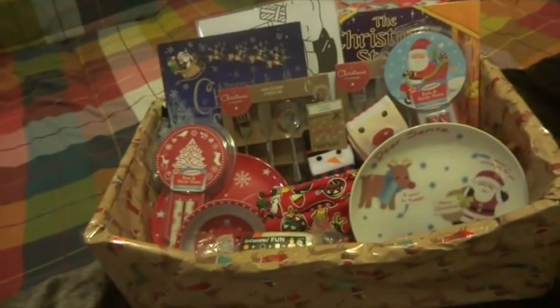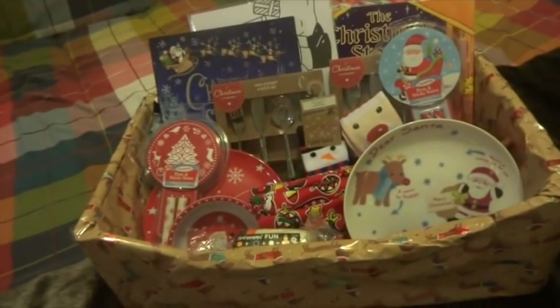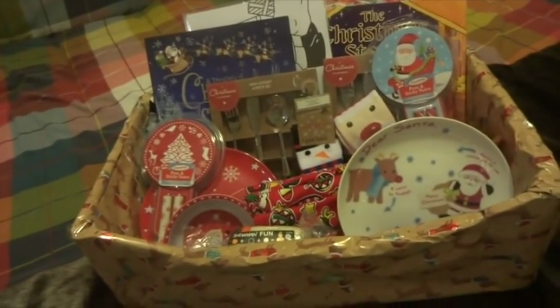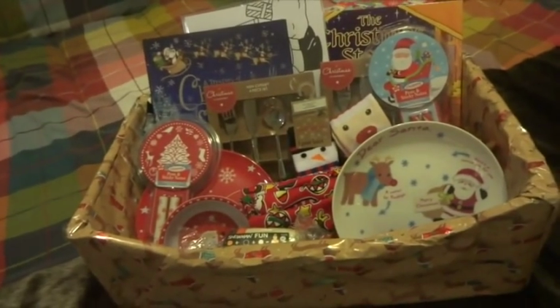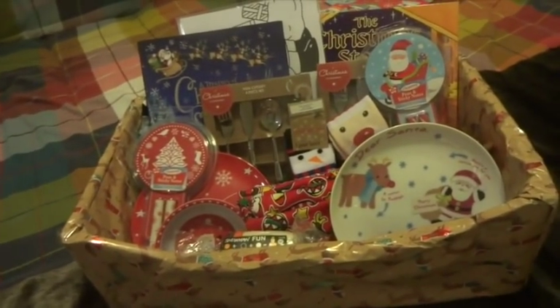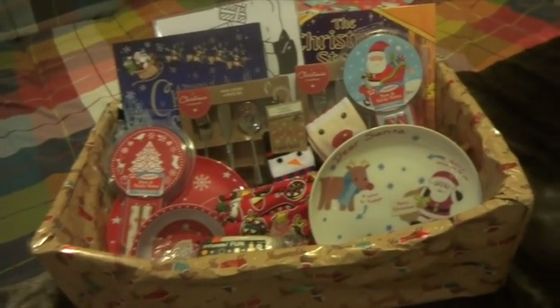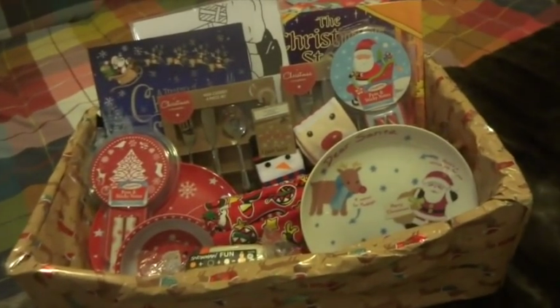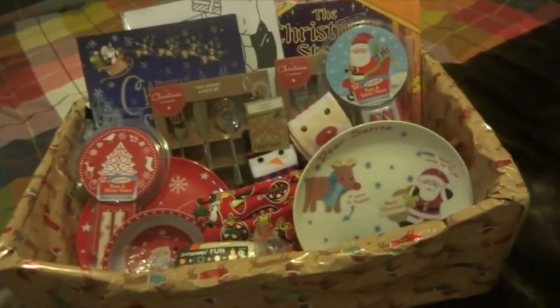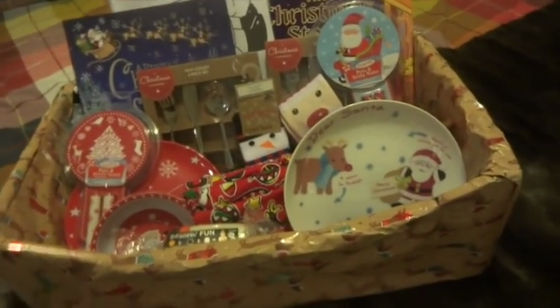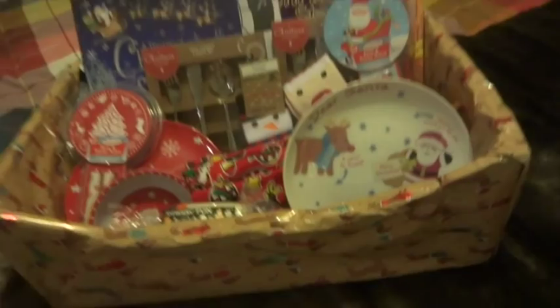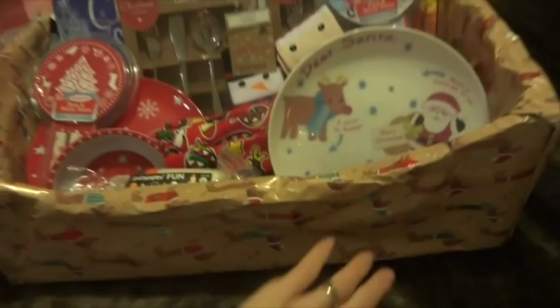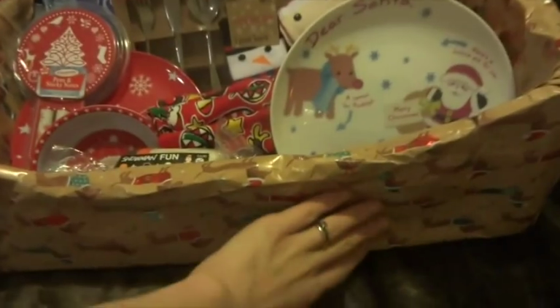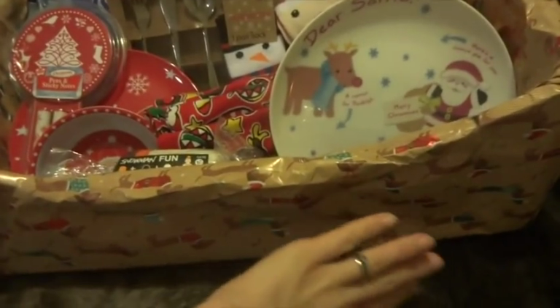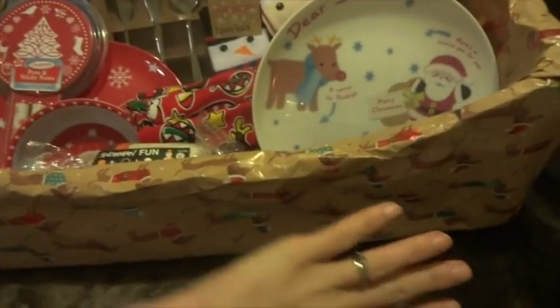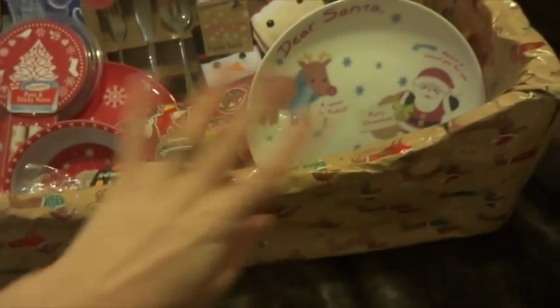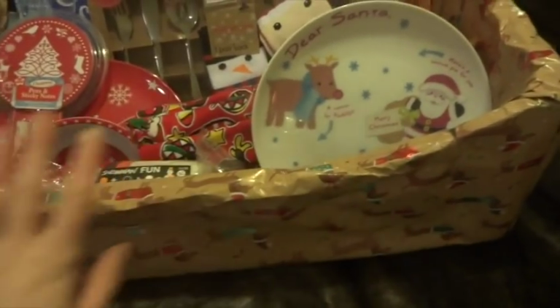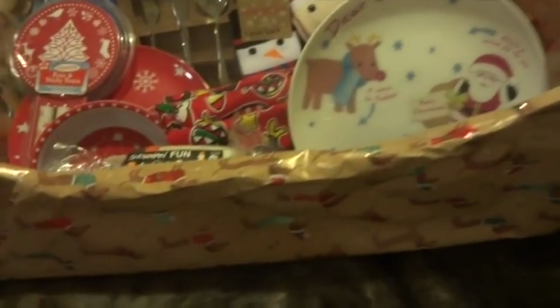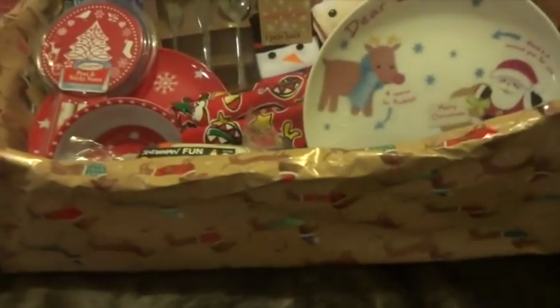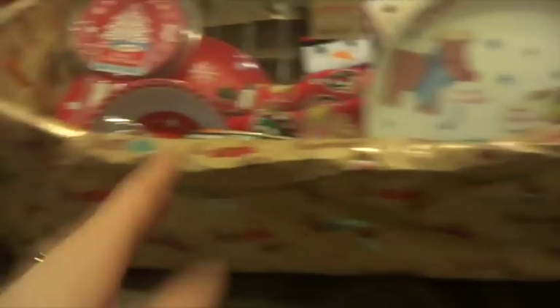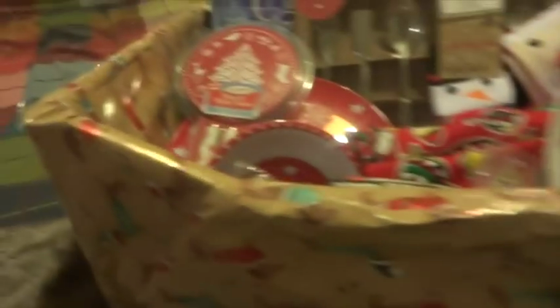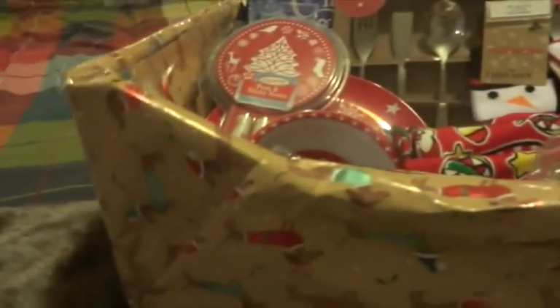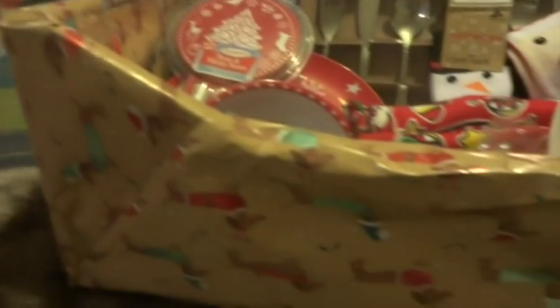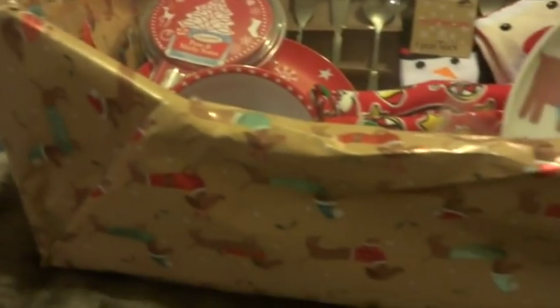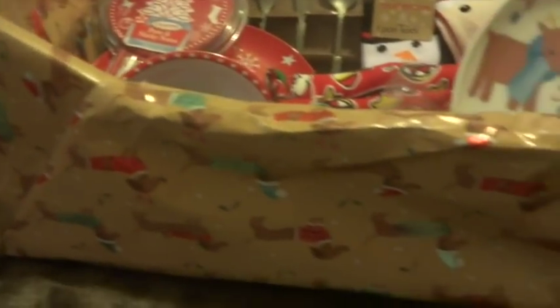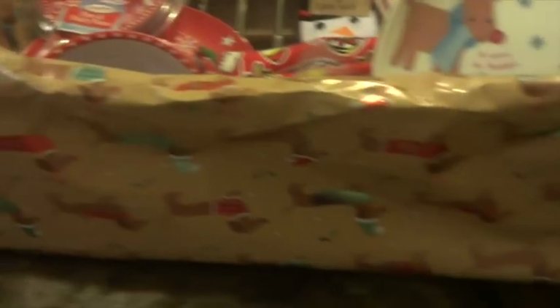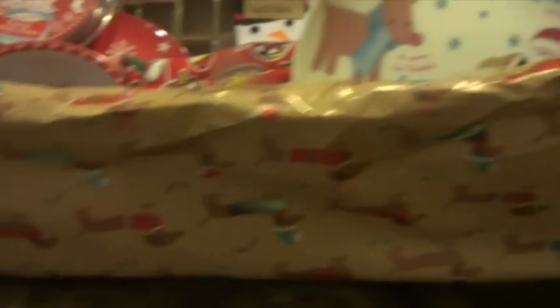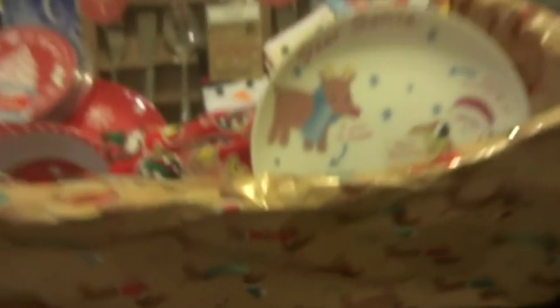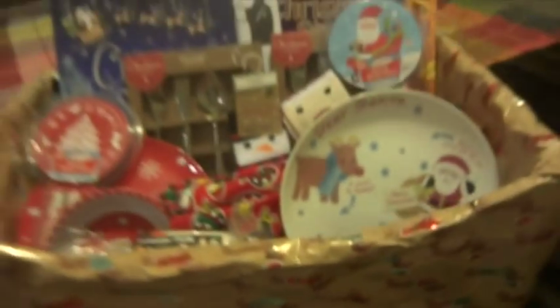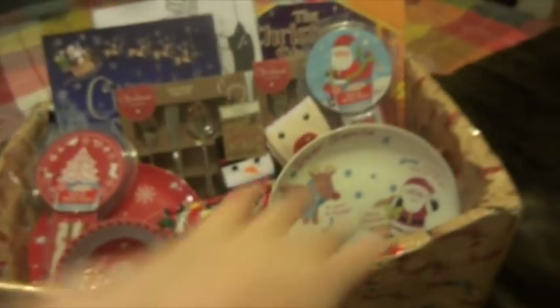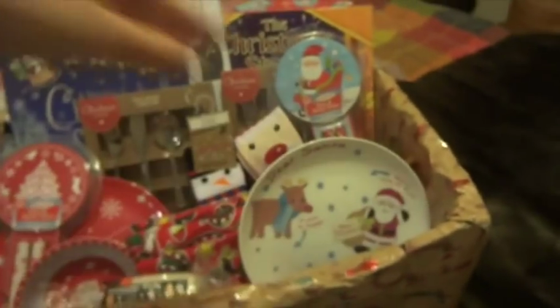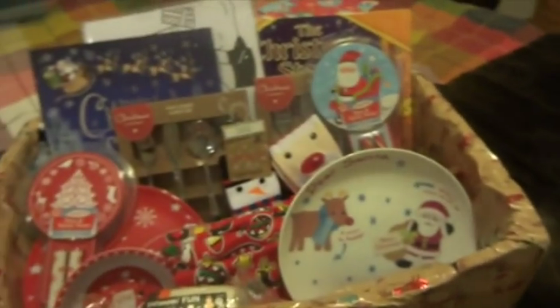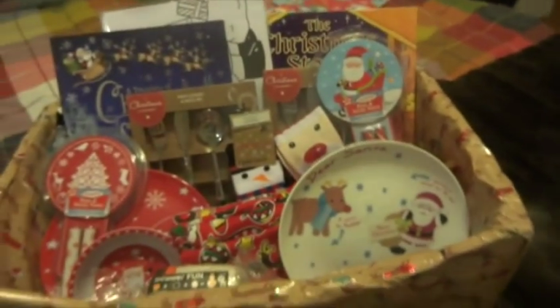I'm basically just going to randomly pull out stuff and tell you exactly what it is and where it's from. I actually just used one of our veg crates and decorated it in wrapping paper, as you can tell, so that's made a little box for them.